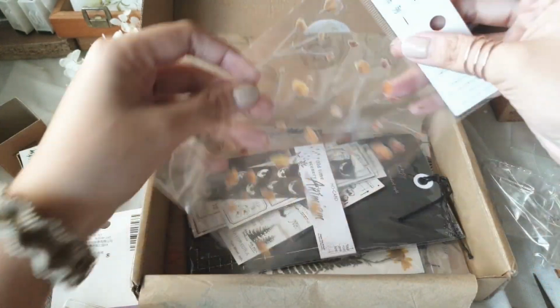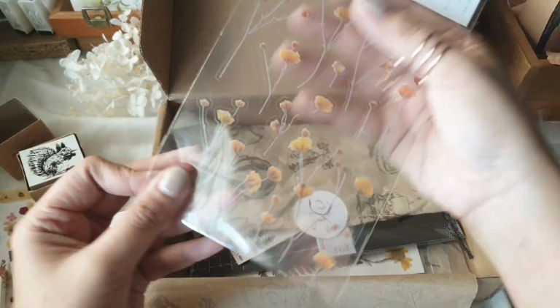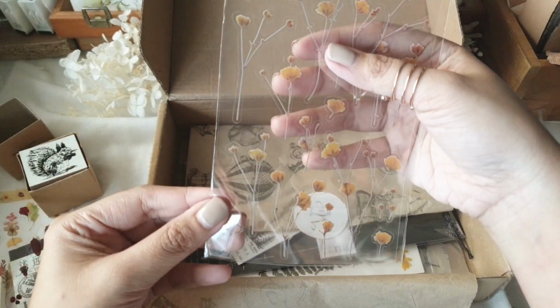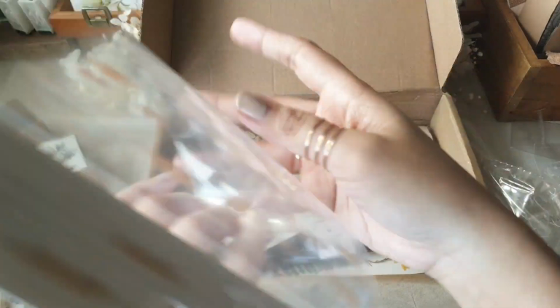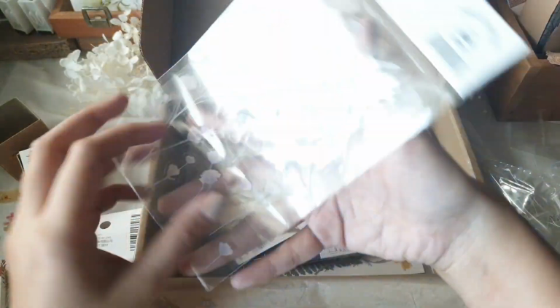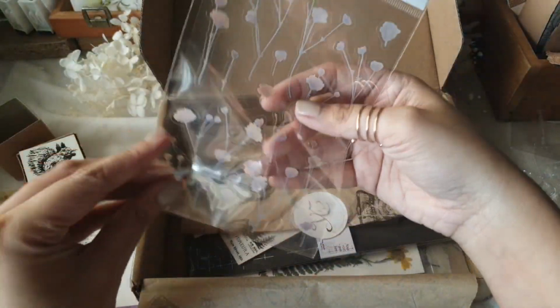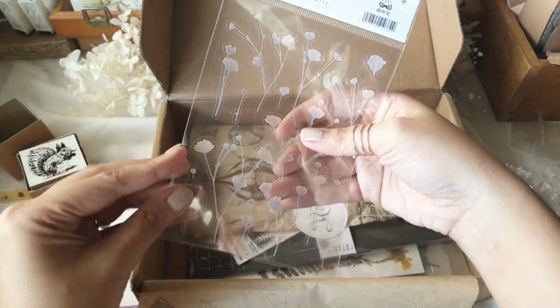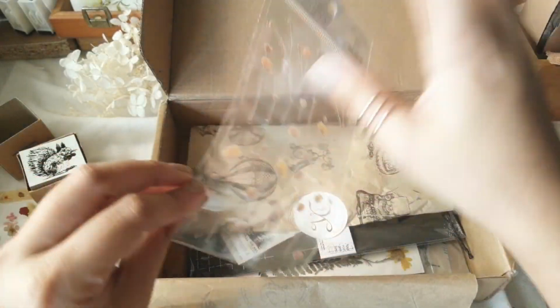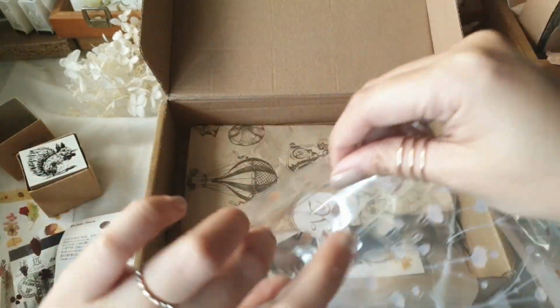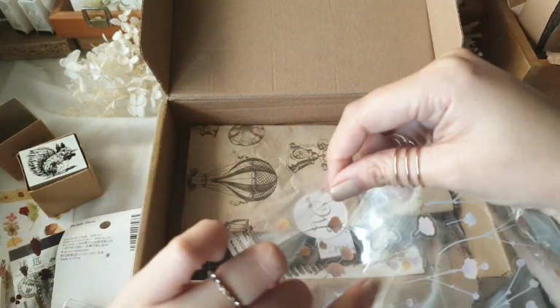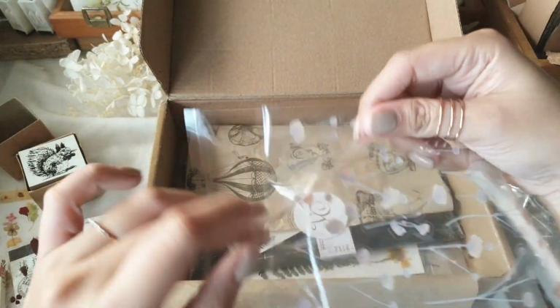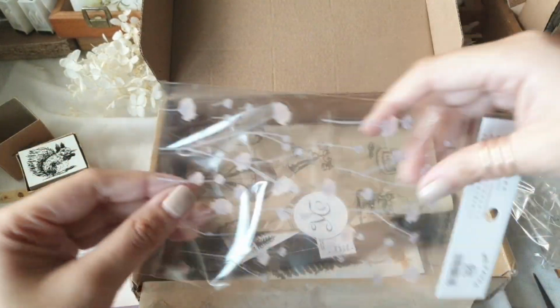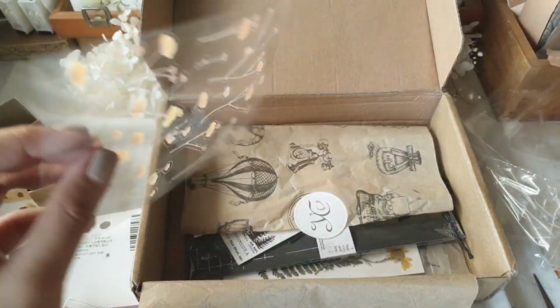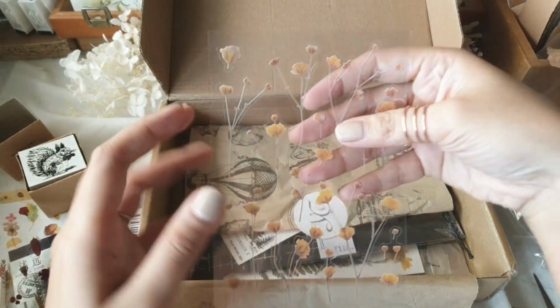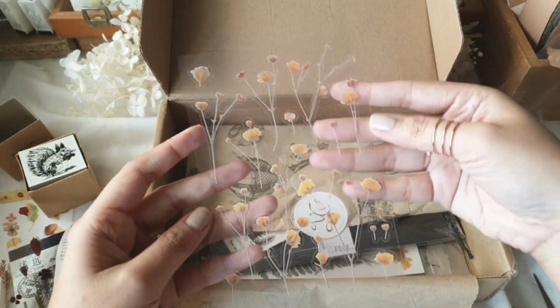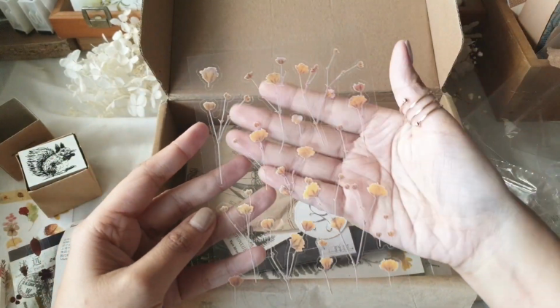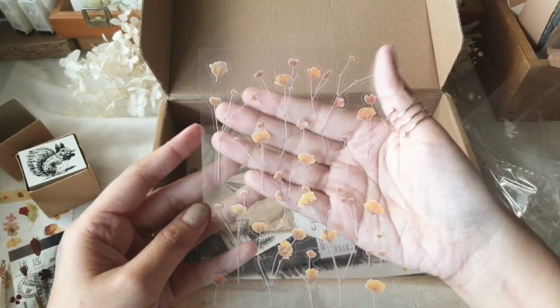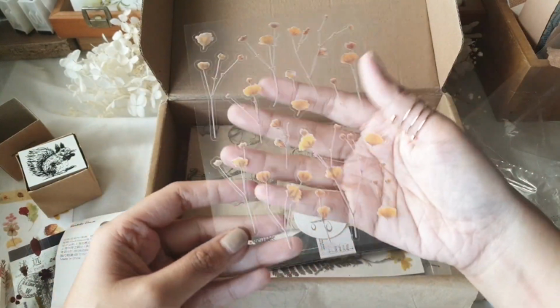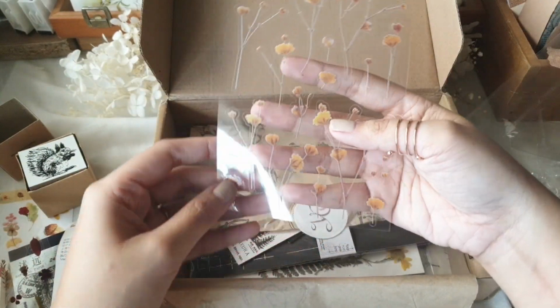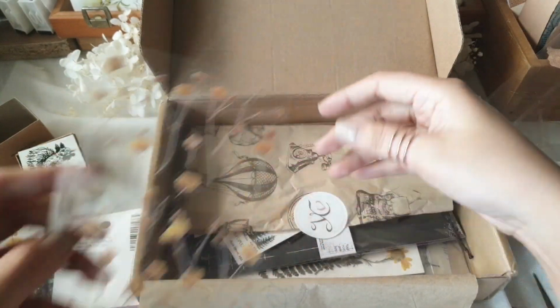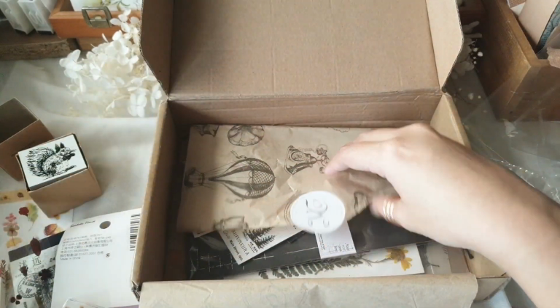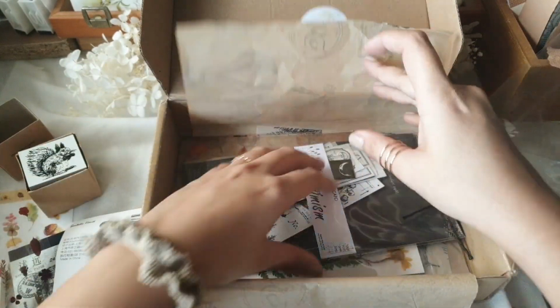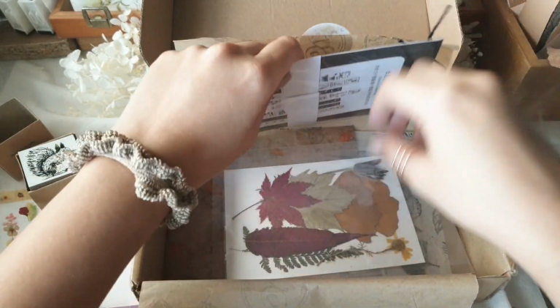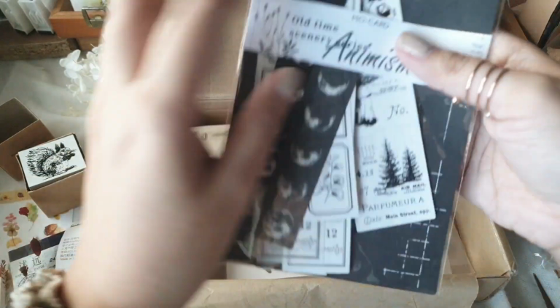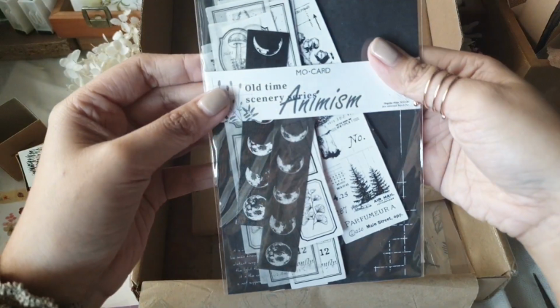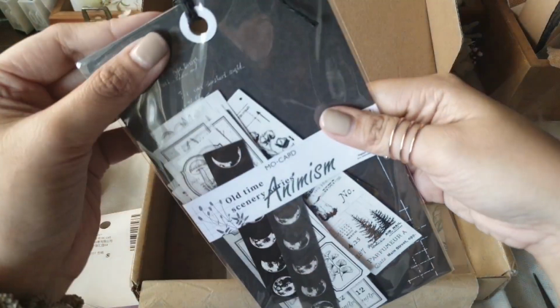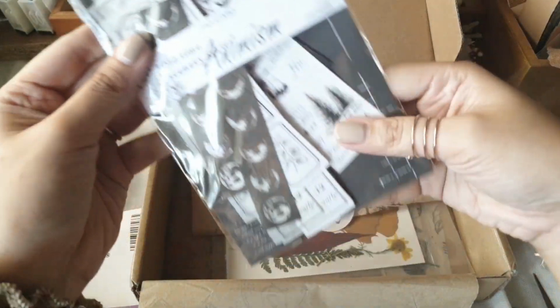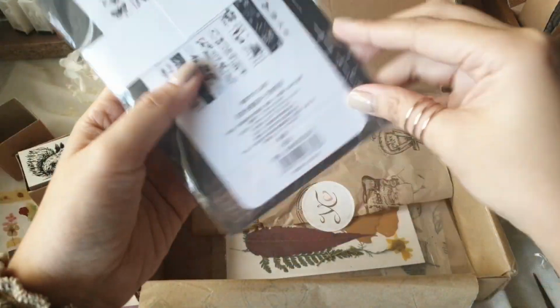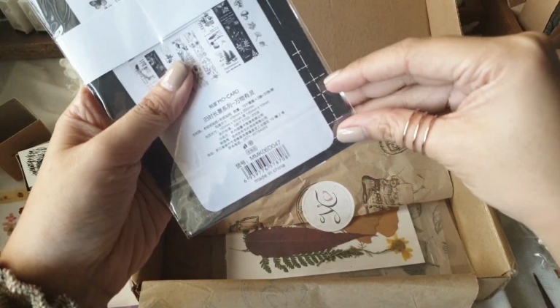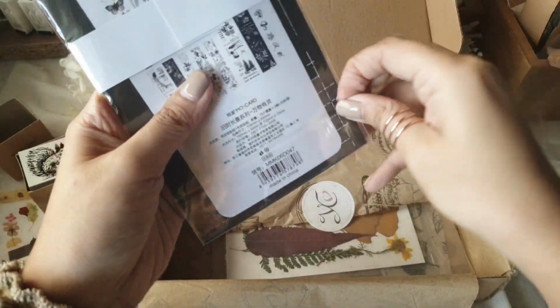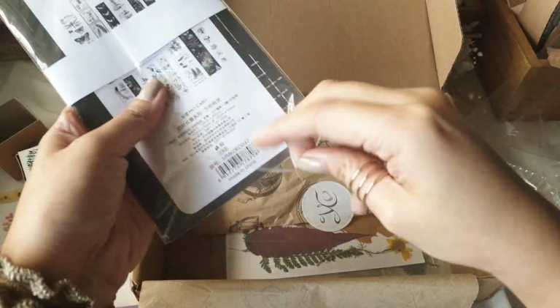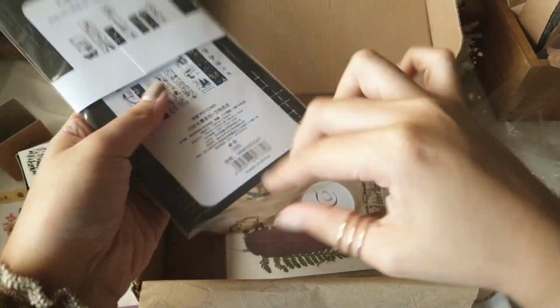What I really like about these boxes is the surprise factor you get when you open one, because you really have no idea what the theme is for that month when you subscribe.